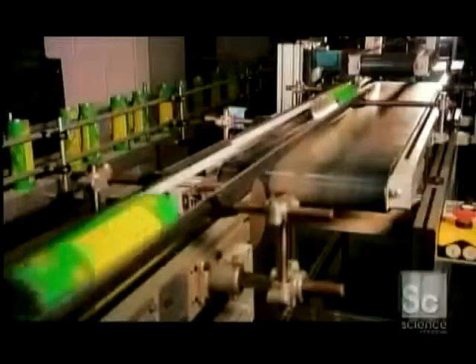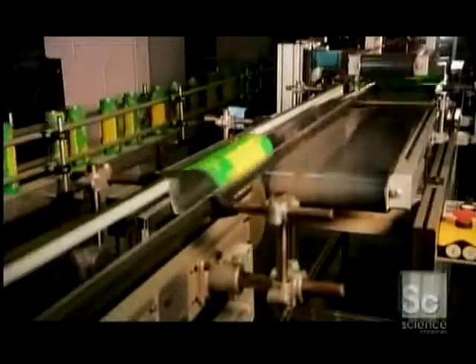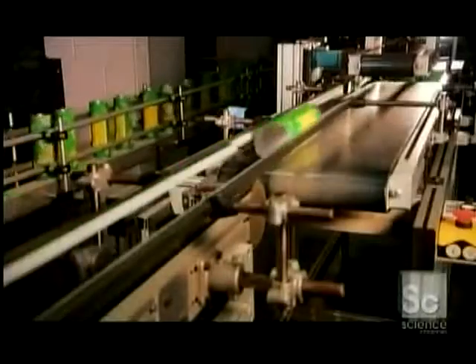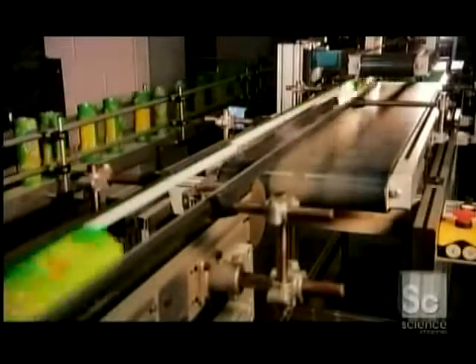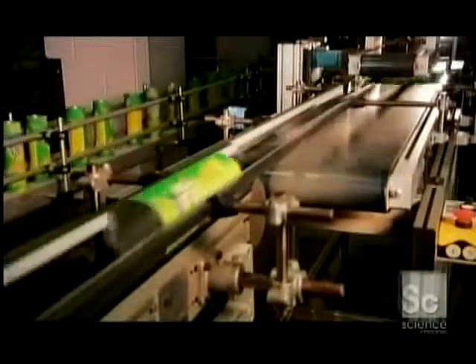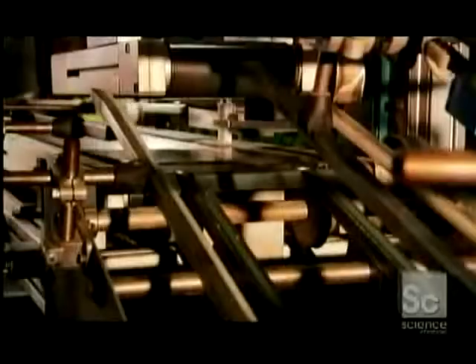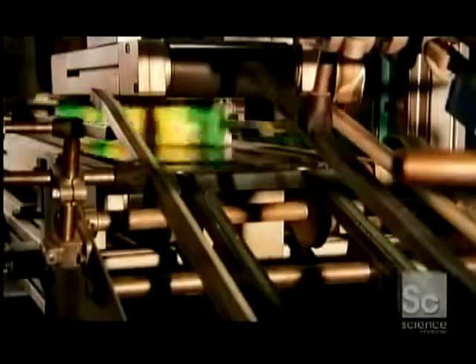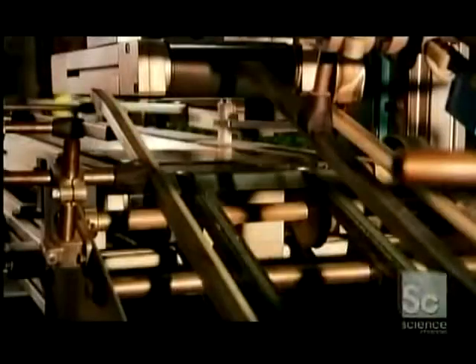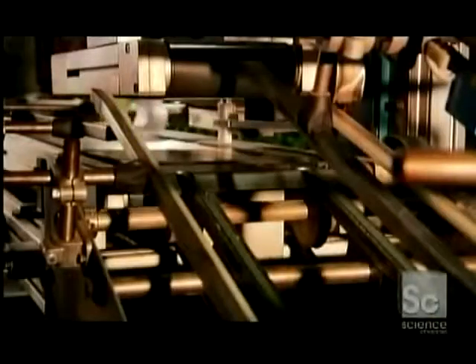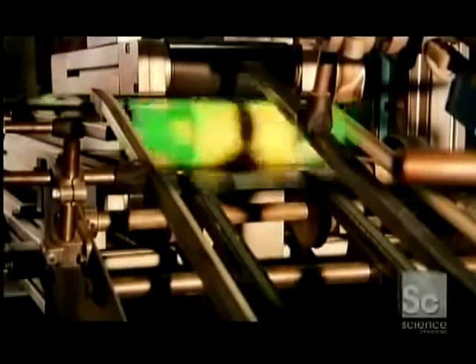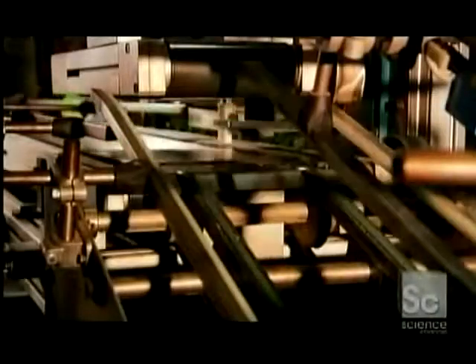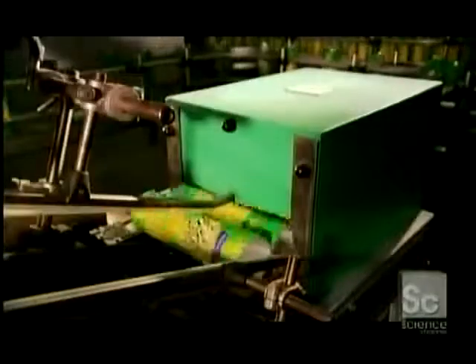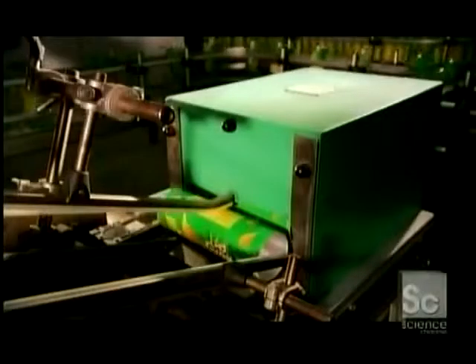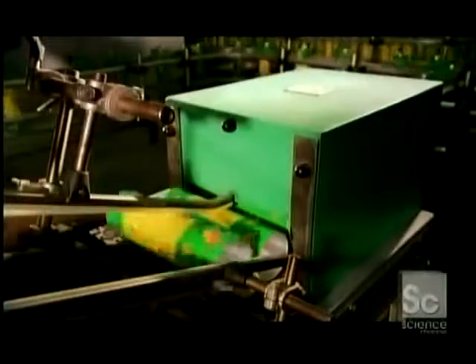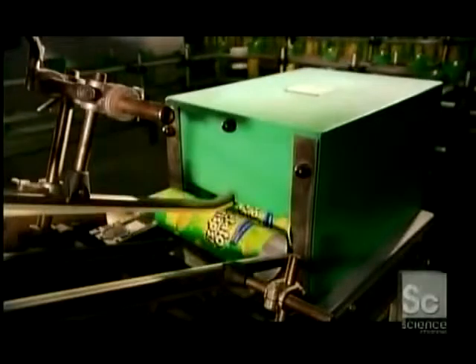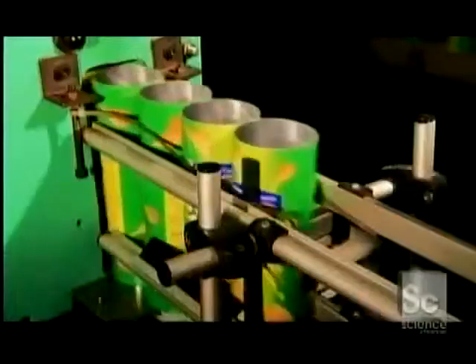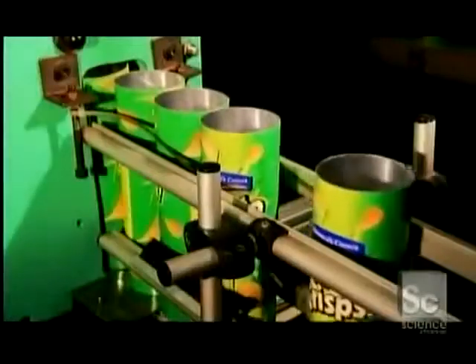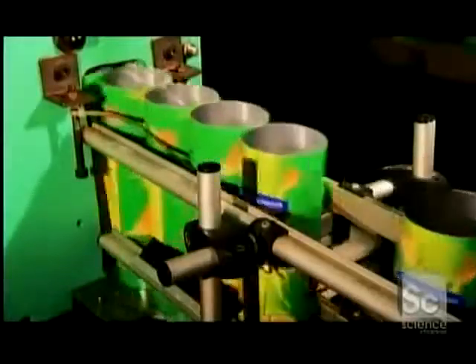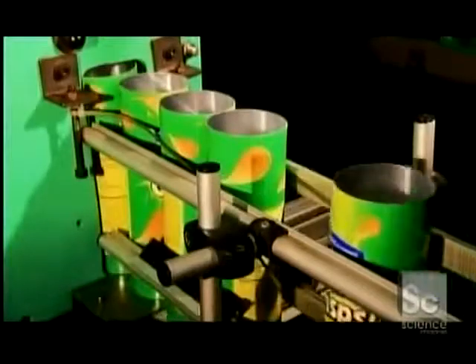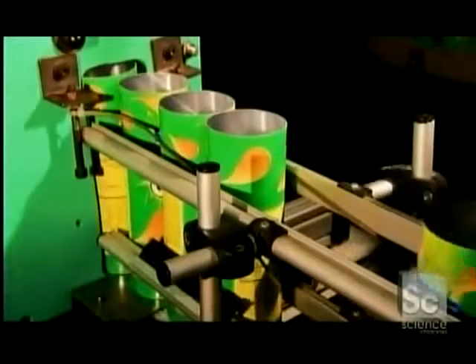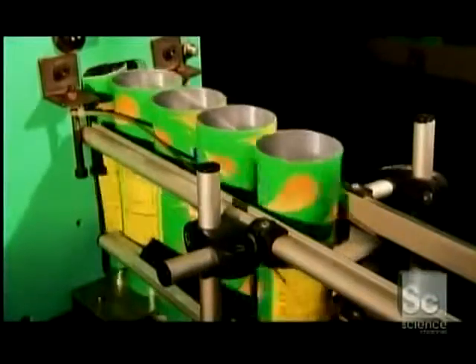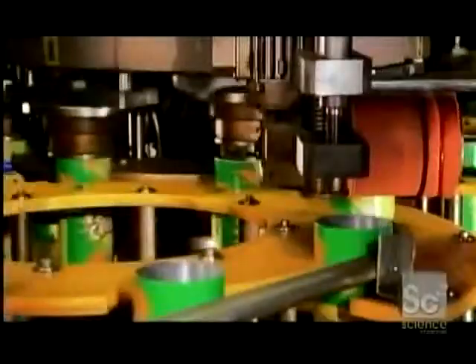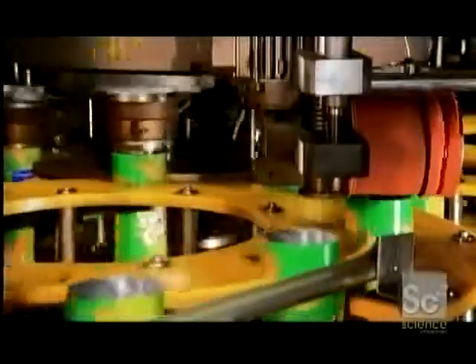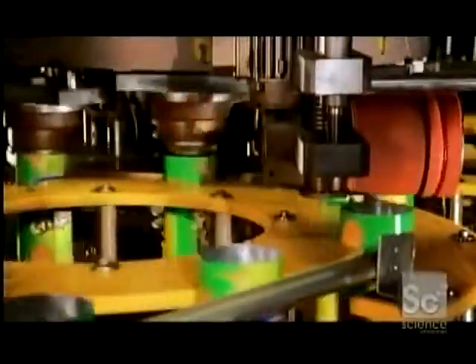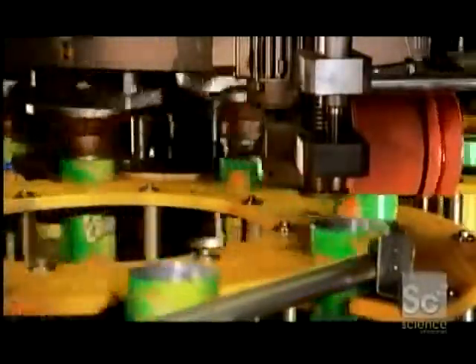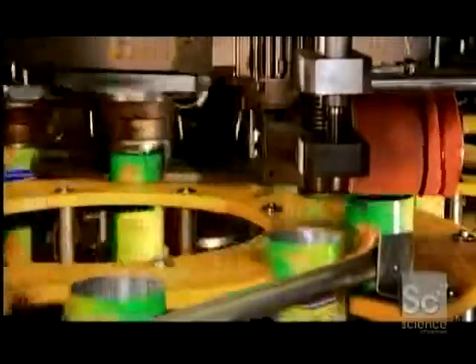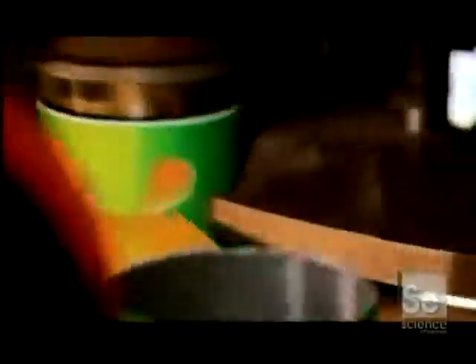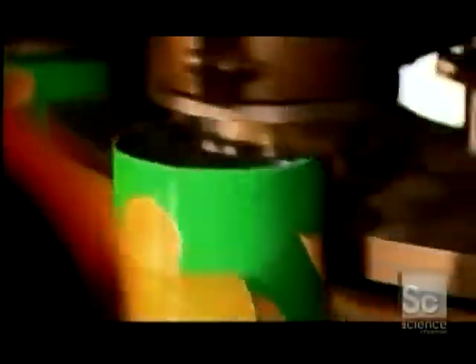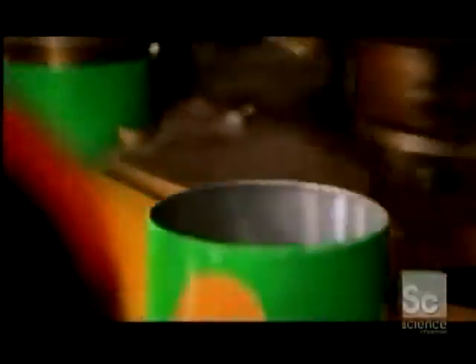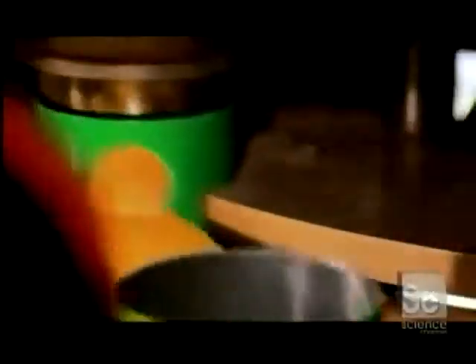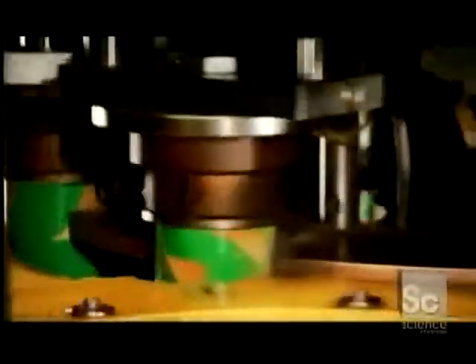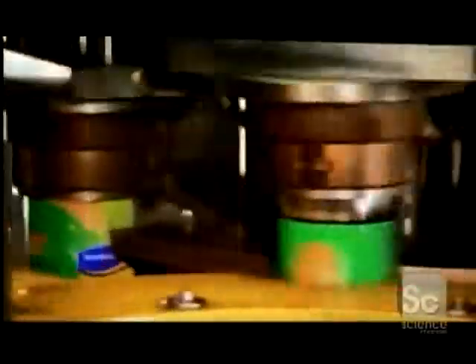The tubes then head into a turning station — a box with a pathway inside that flips the tubes right side up. Hot metal heads then curl the tops to accommodate lids.